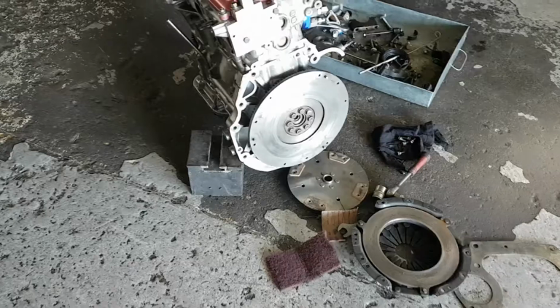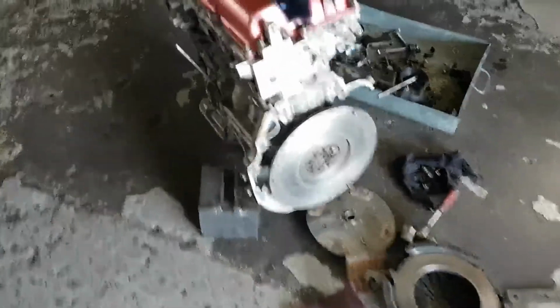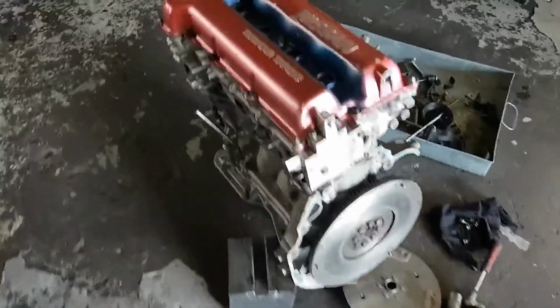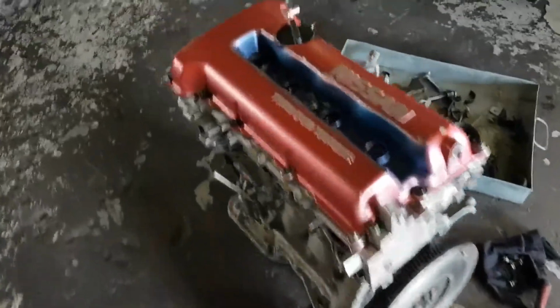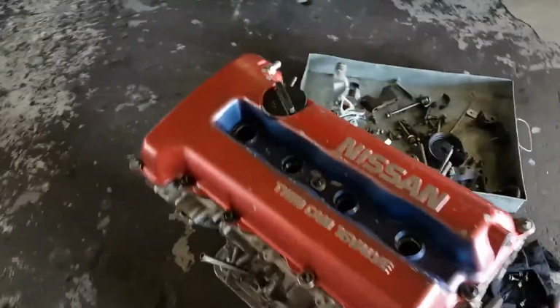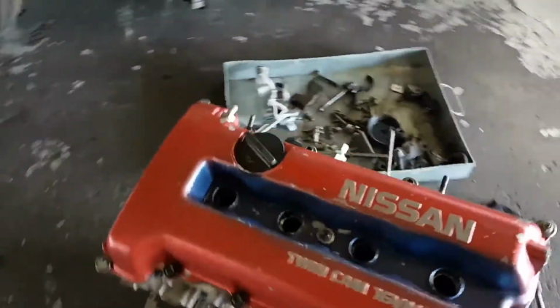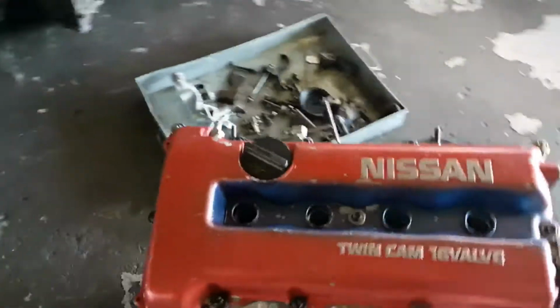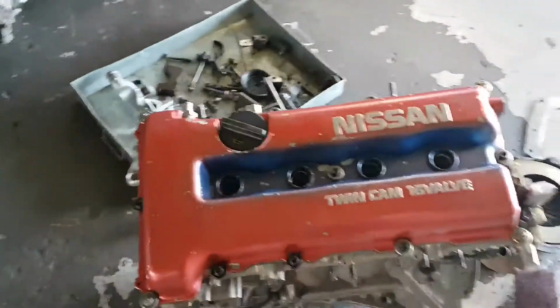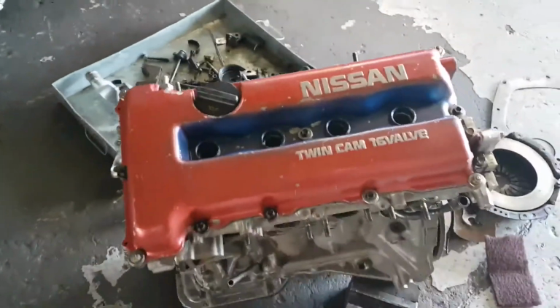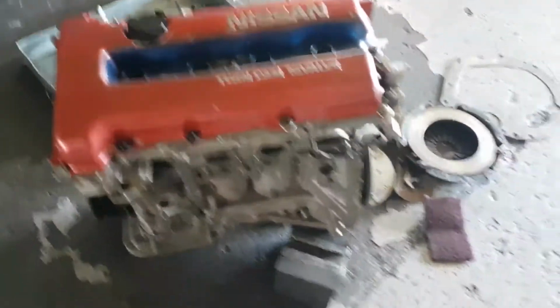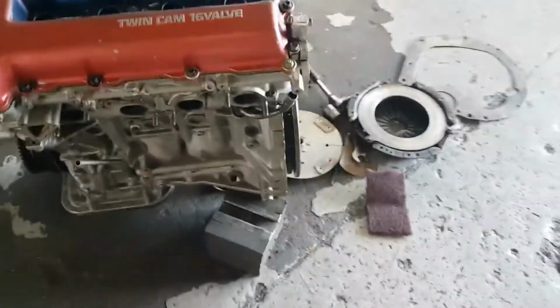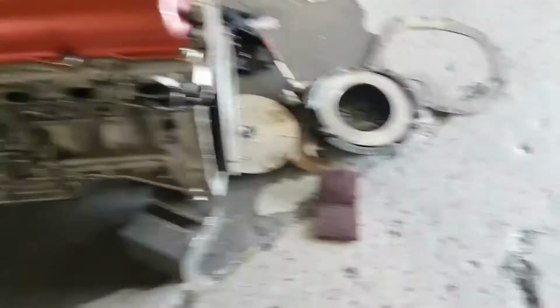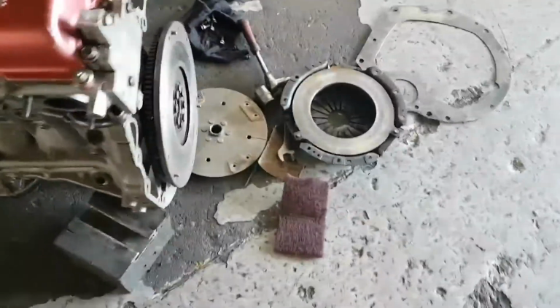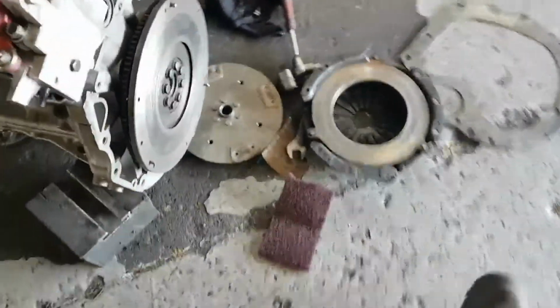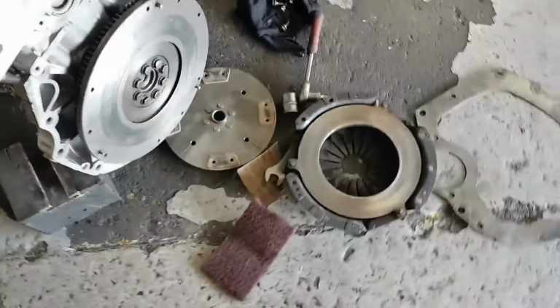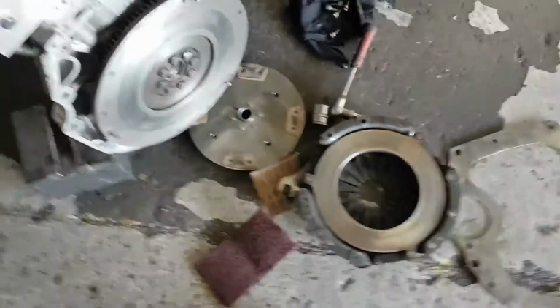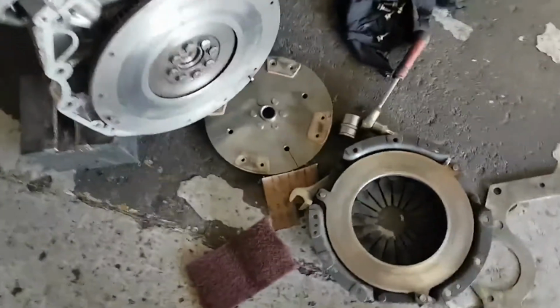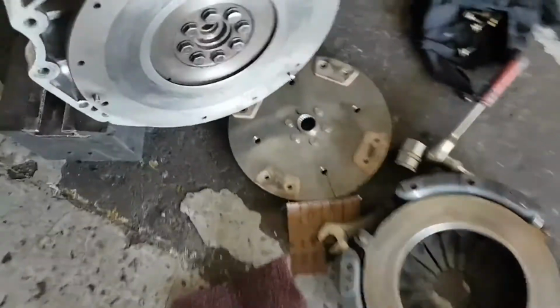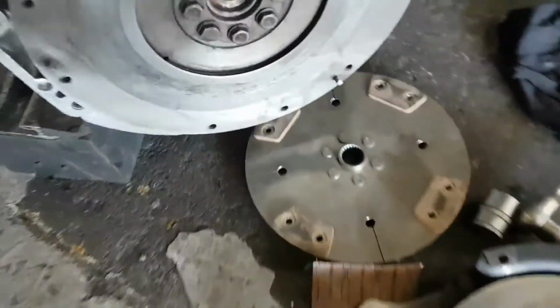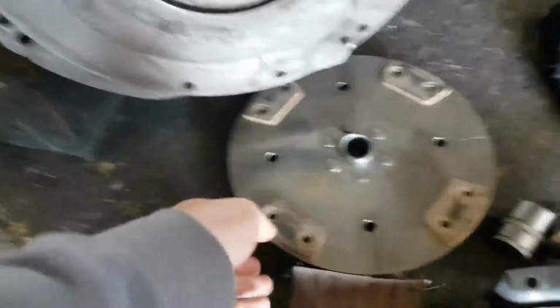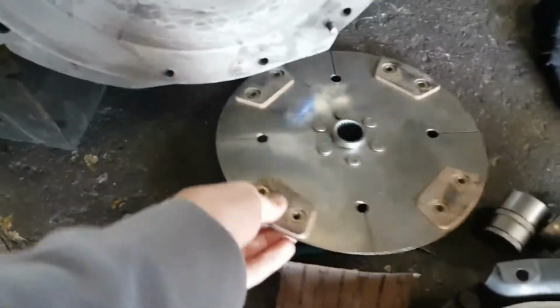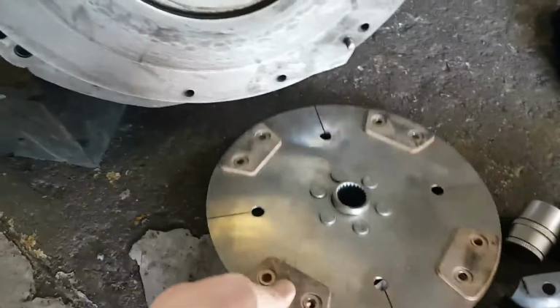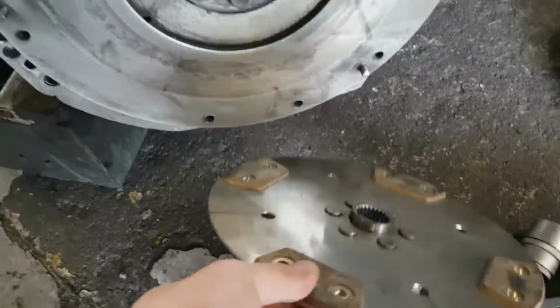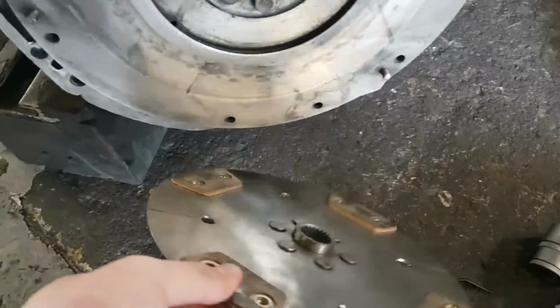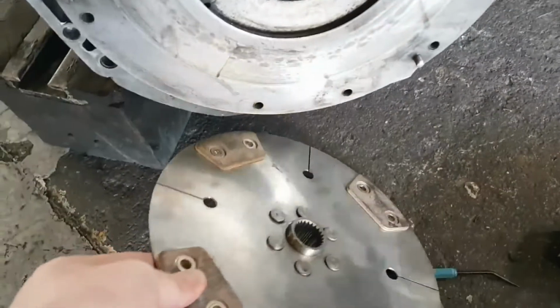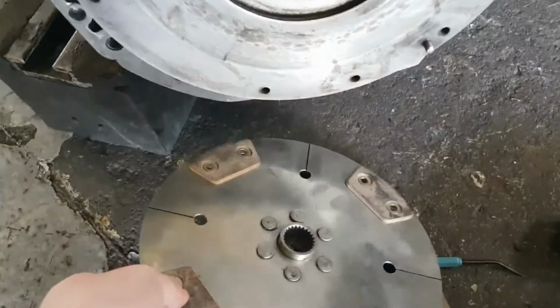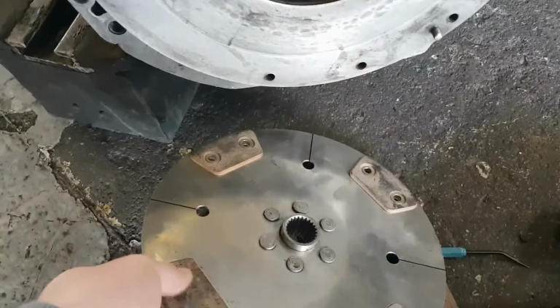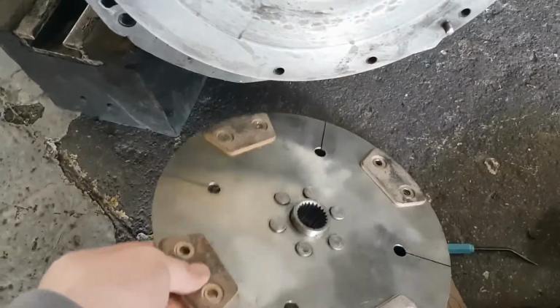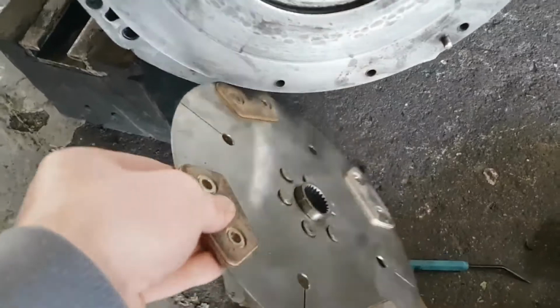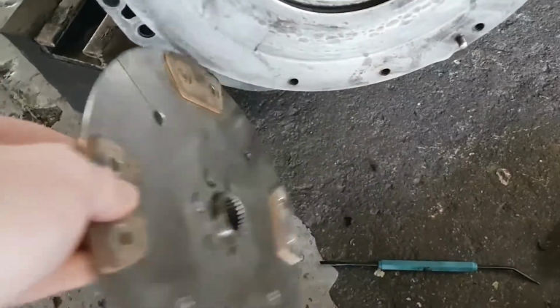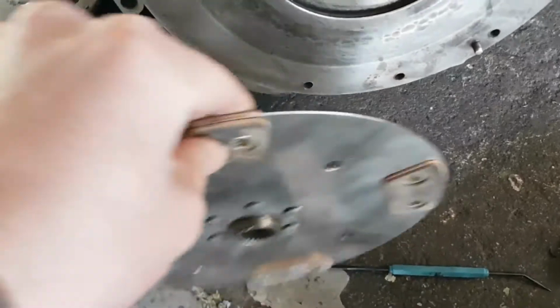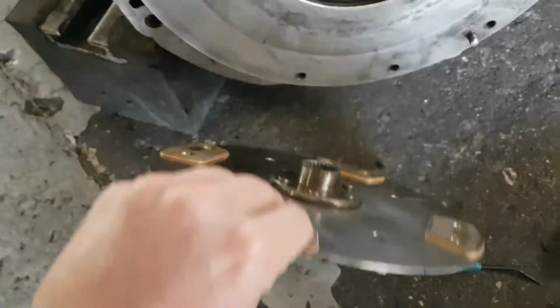This one's for the SR20 fan boys. Check that out — this is a pretty active clutch. Damn, this thing must grip.